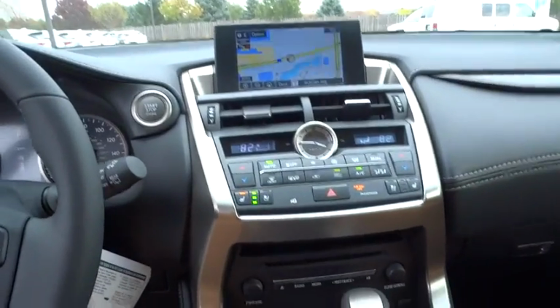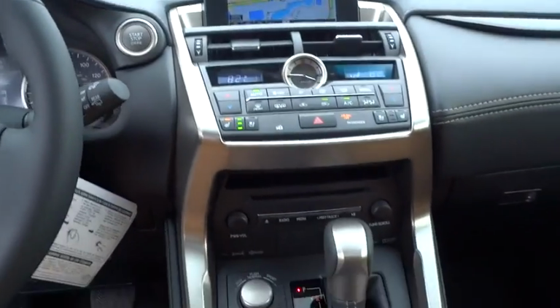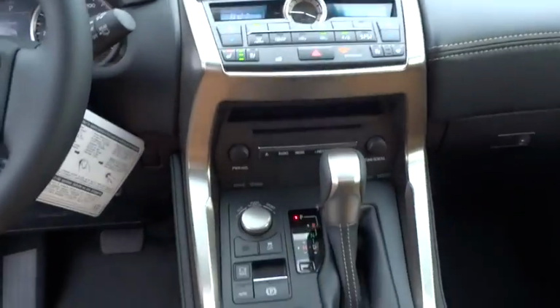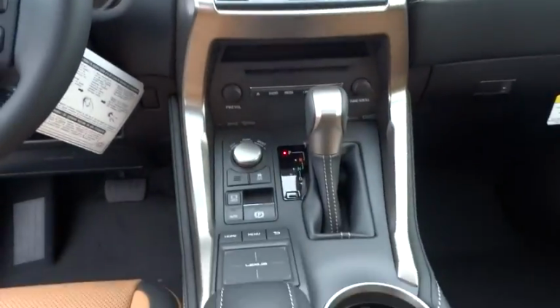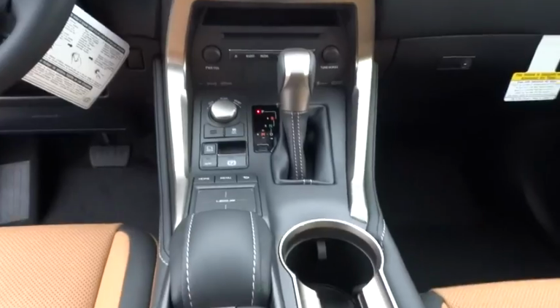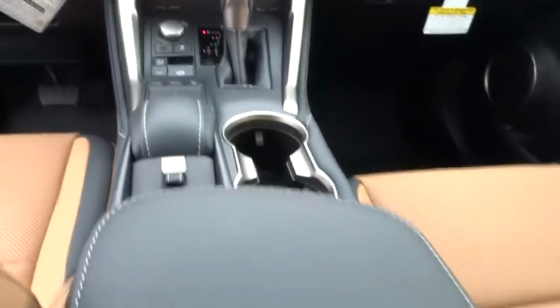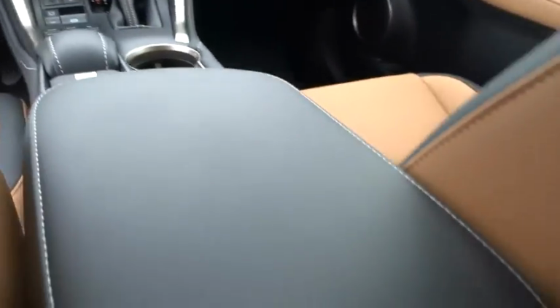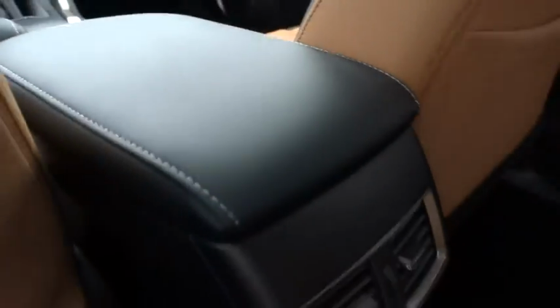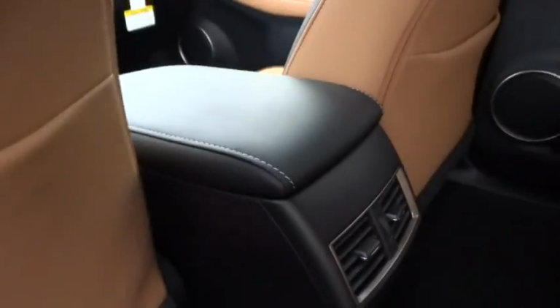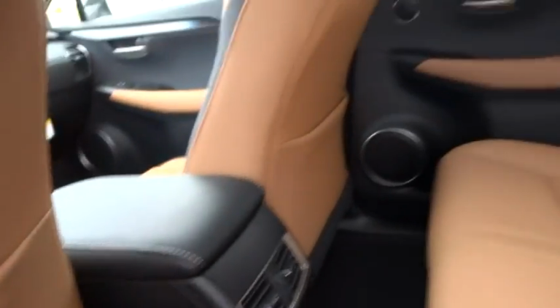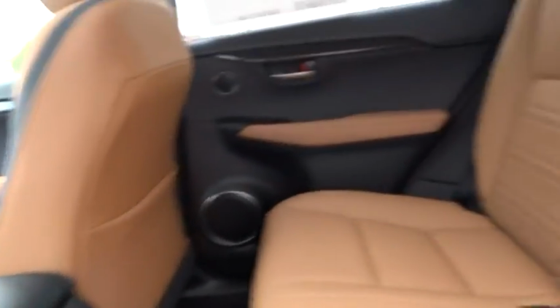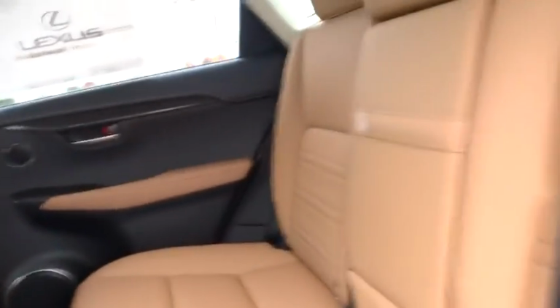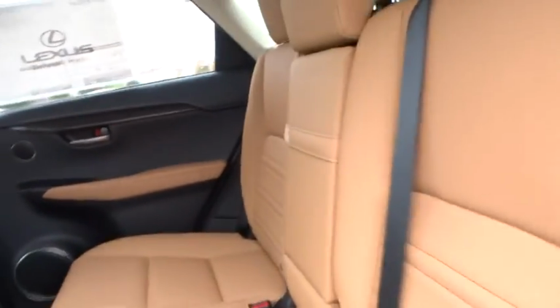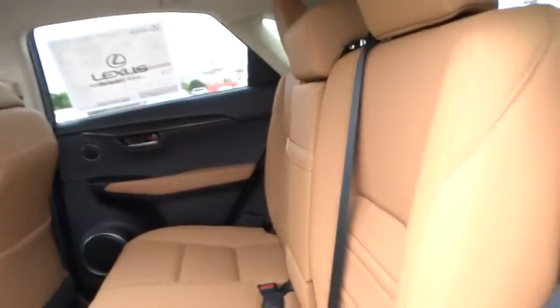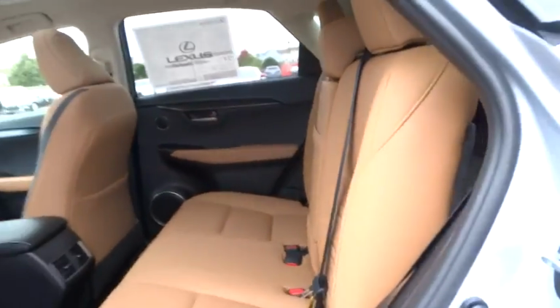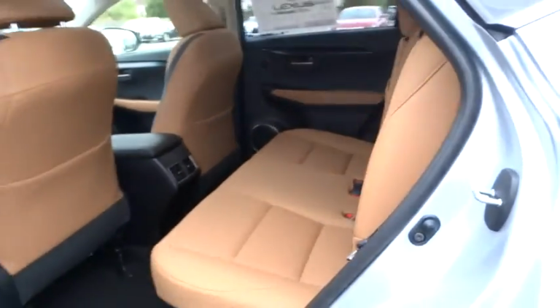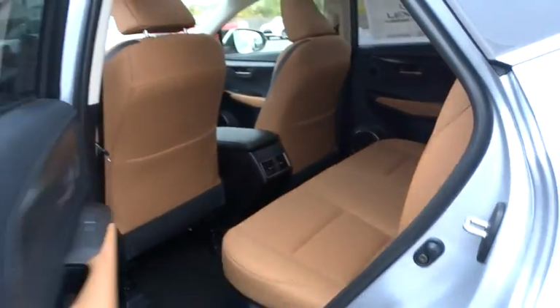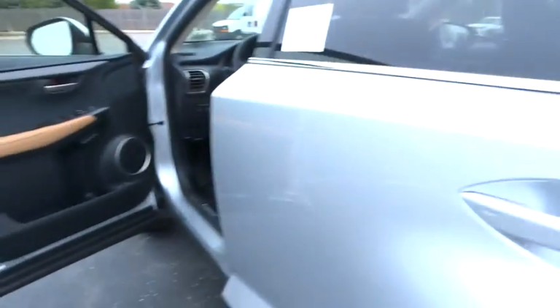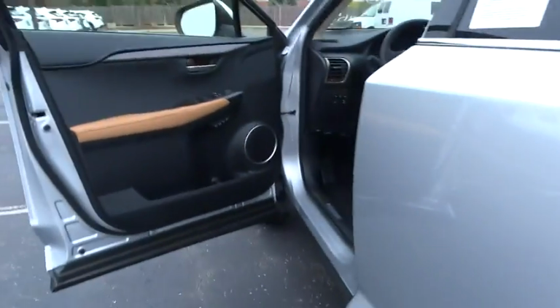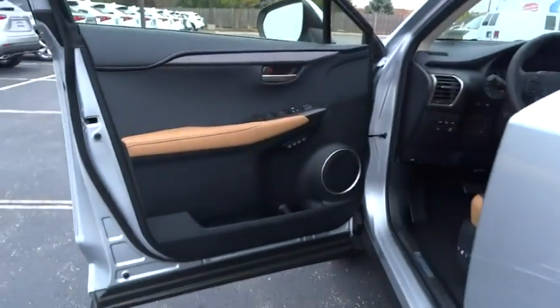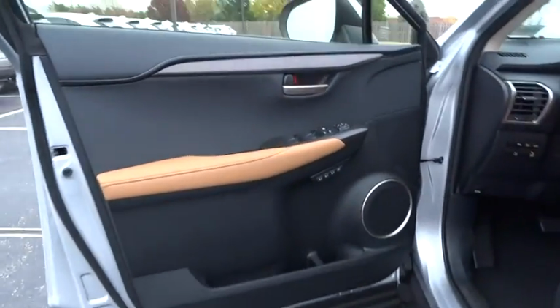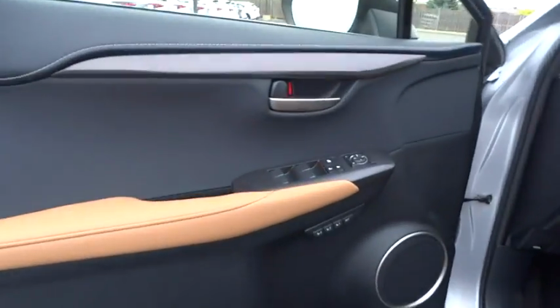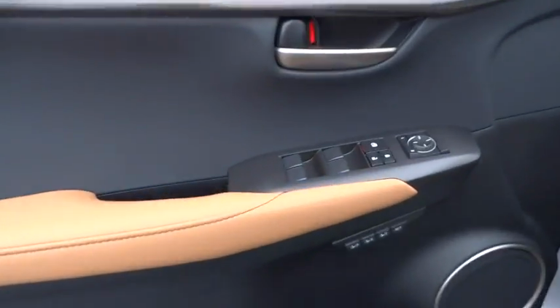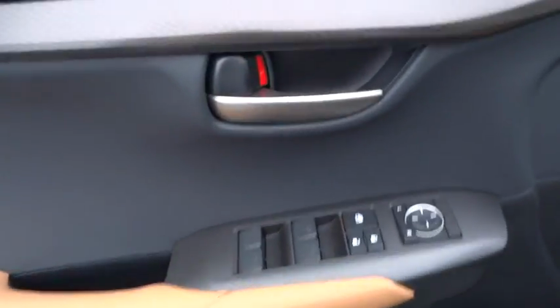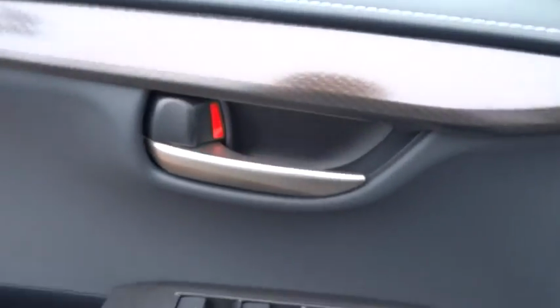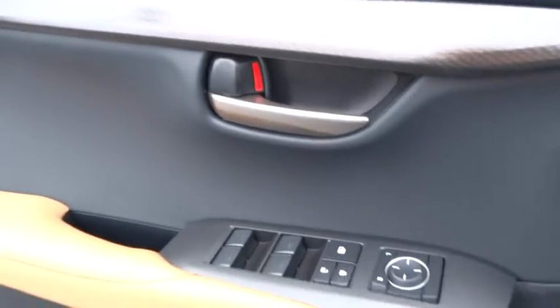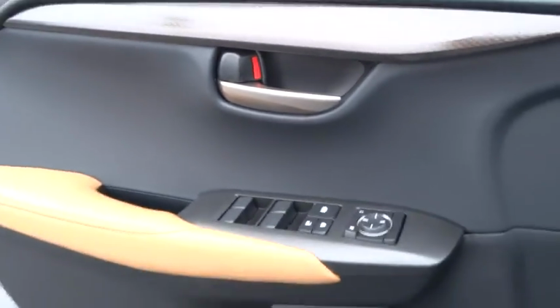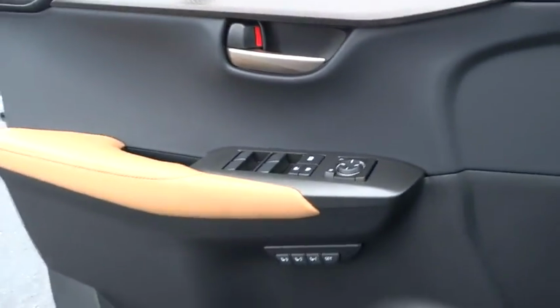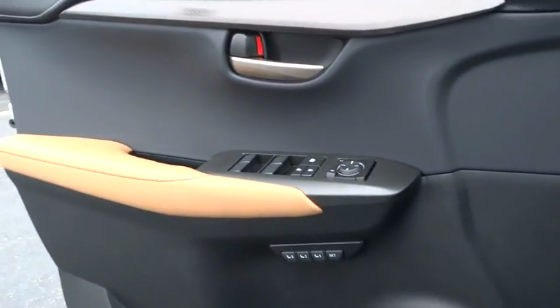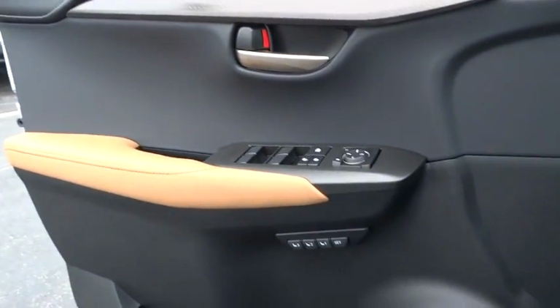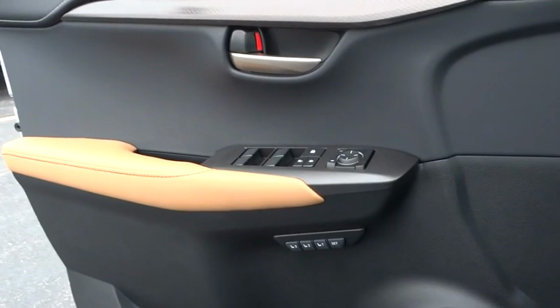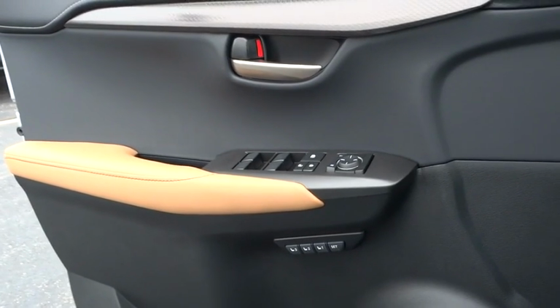Leather wrapped steering wheel, Bluetooth, adjustable steering wheel, power steering, auto dimming rear view mirror, cruise control, floor mats, keyless start, four-wheel disc brakes, aluminum wheels, and AM FM stereo radio.